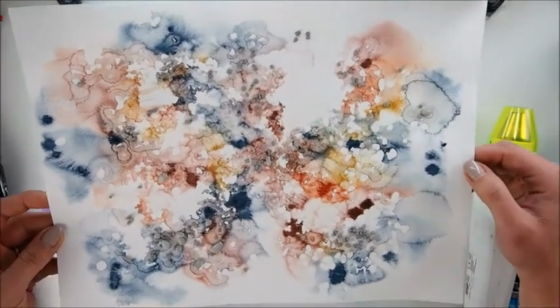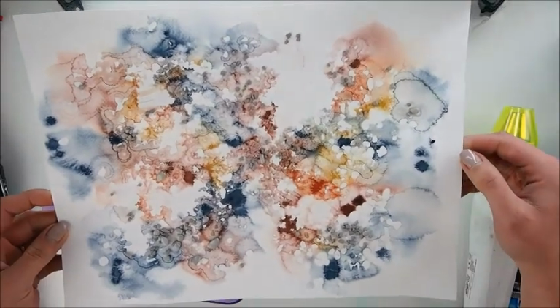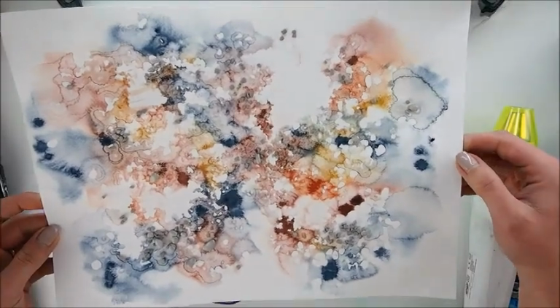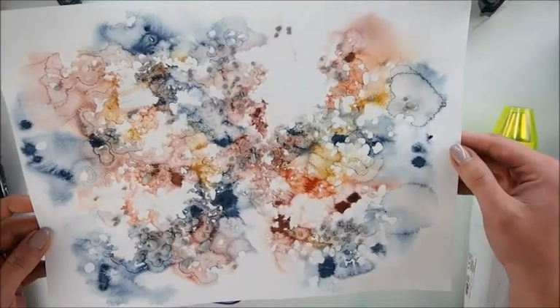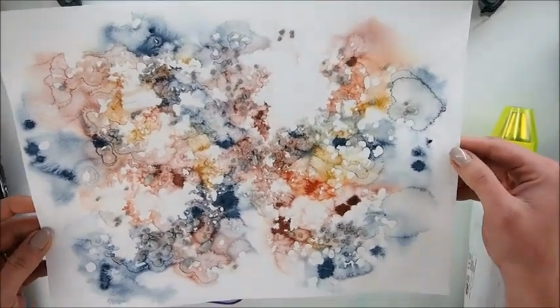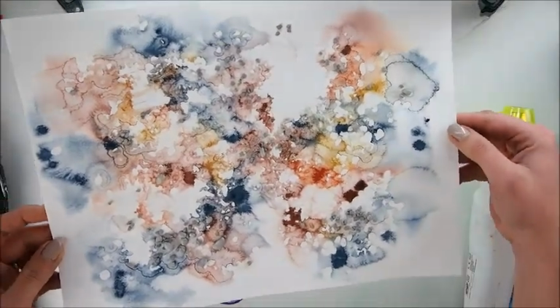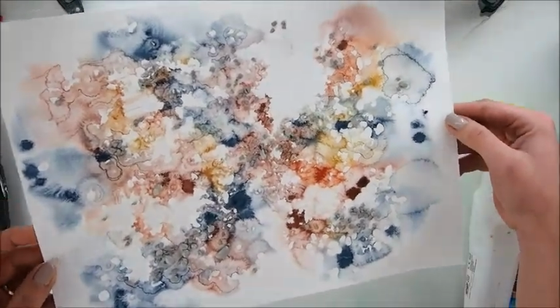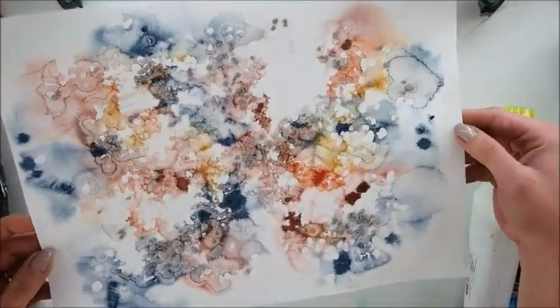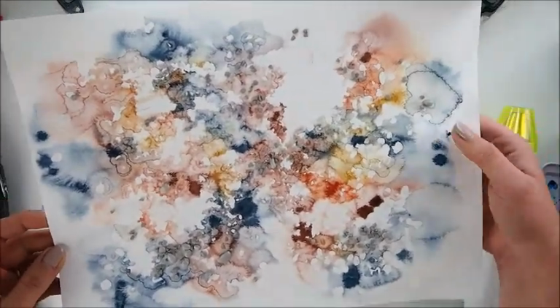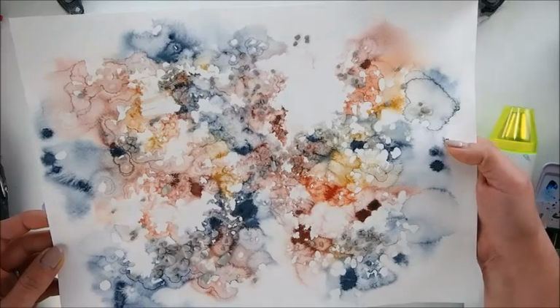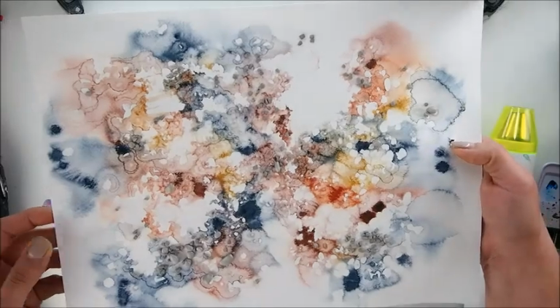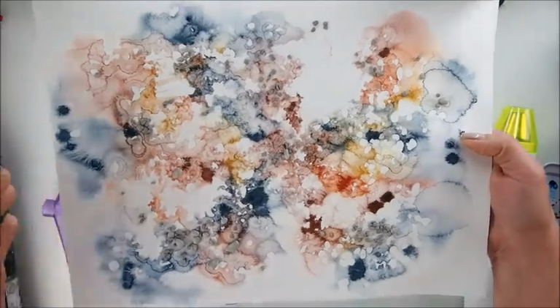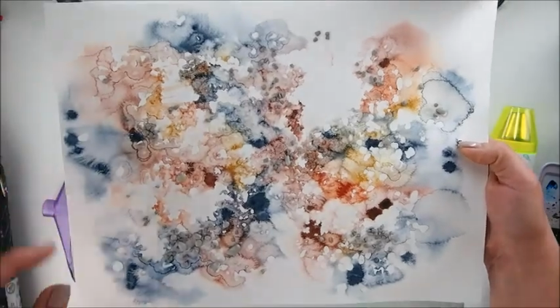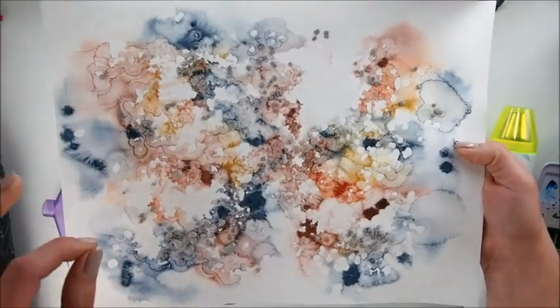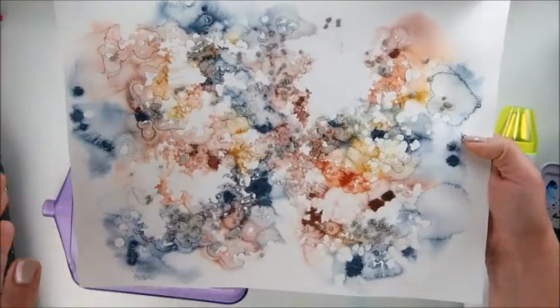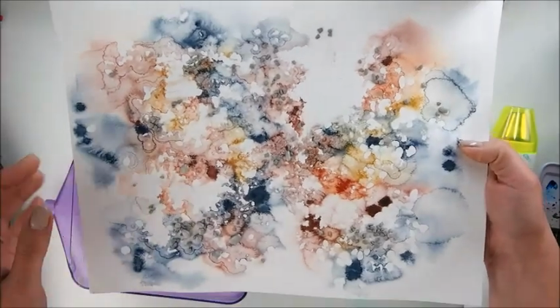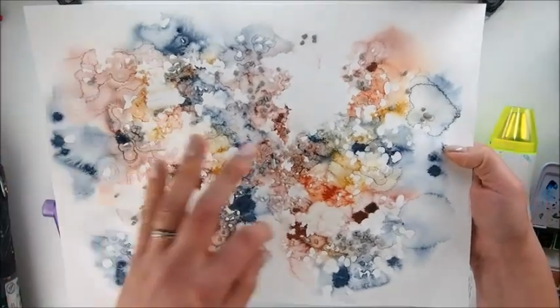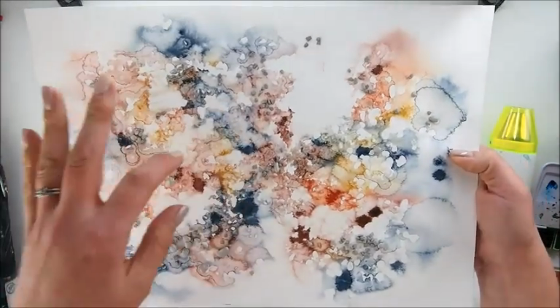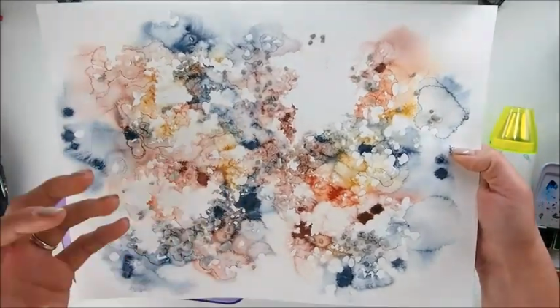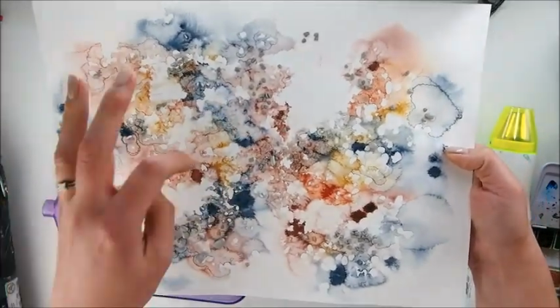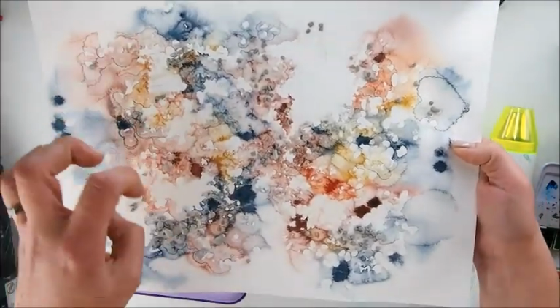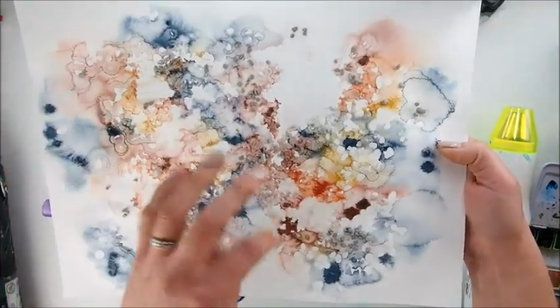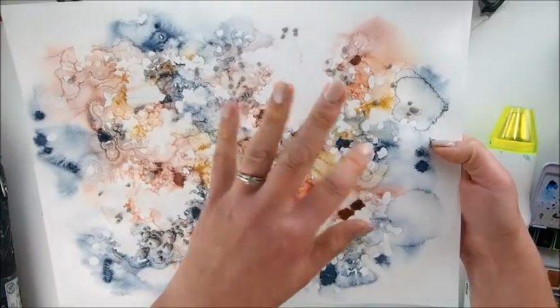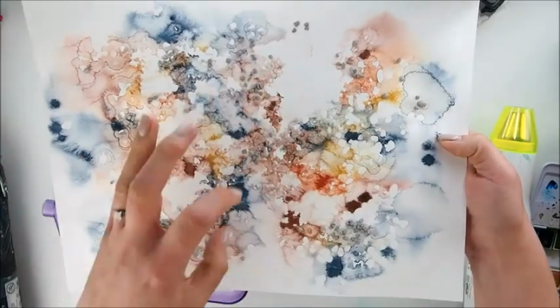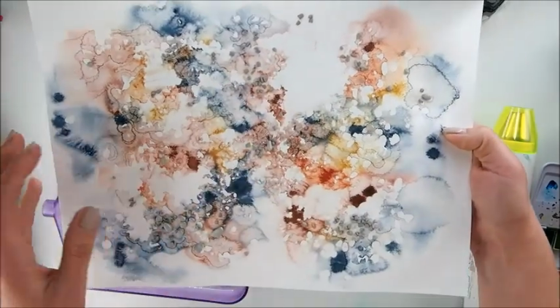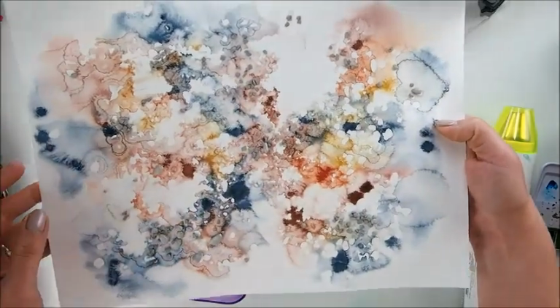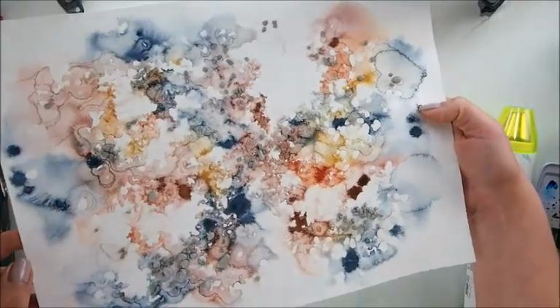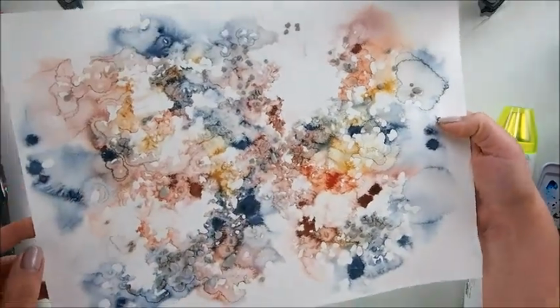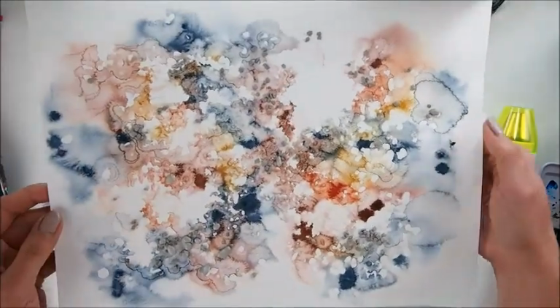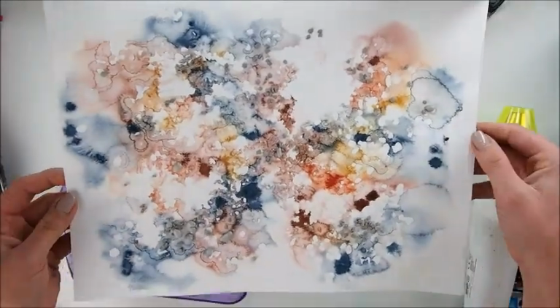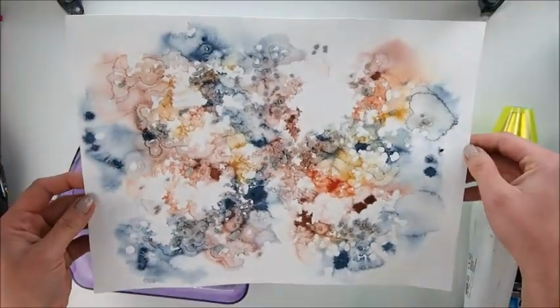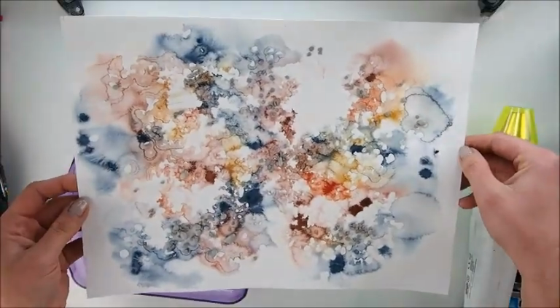And it looks completely different to the salty one, because the salty one is still colored and it's just very delicate. With this, you have bigger and smaller spots depending on the crowds of the stones.